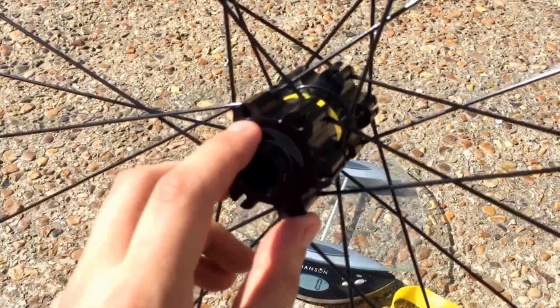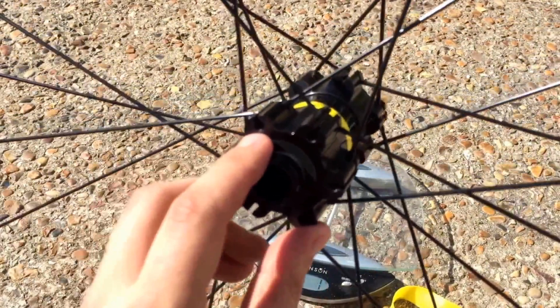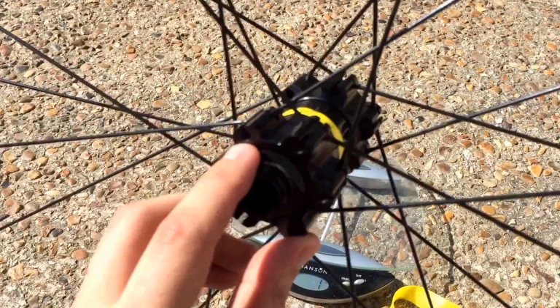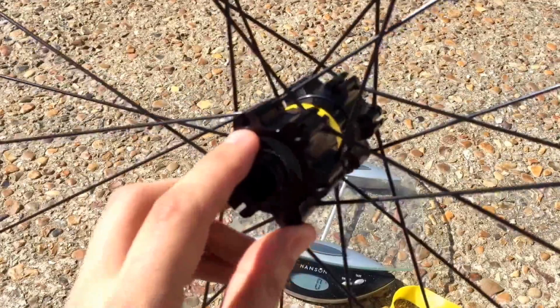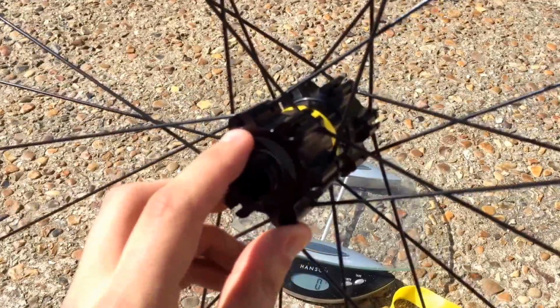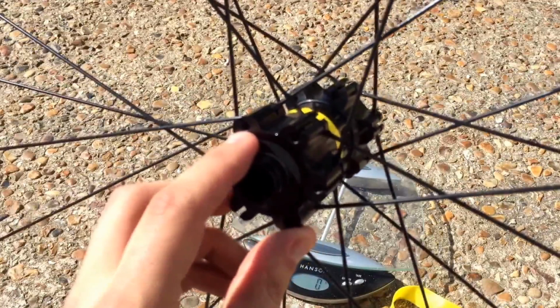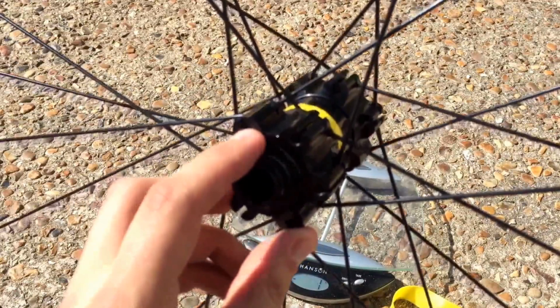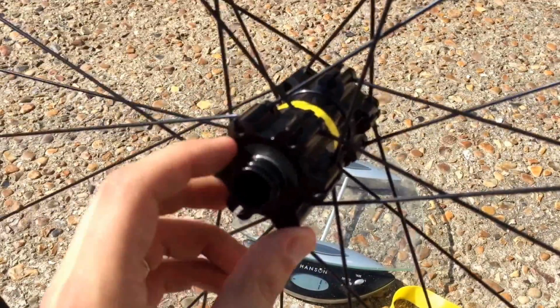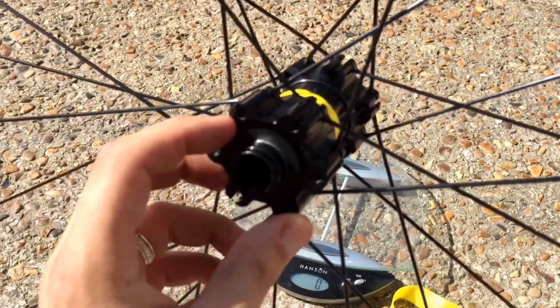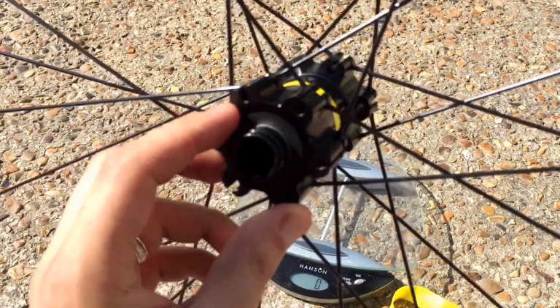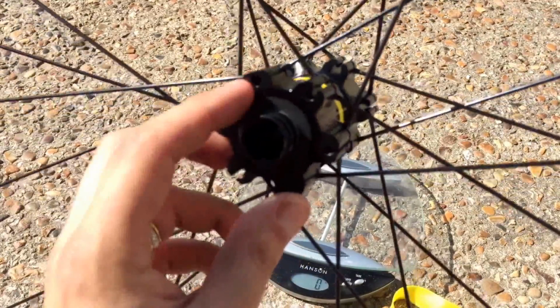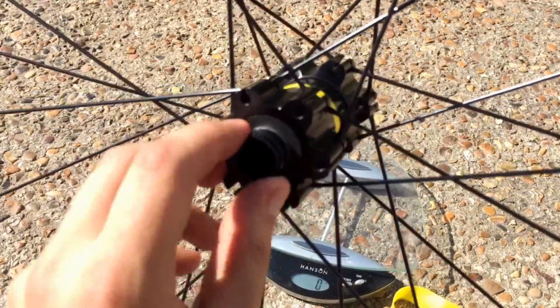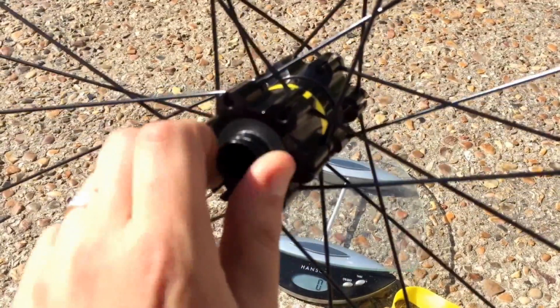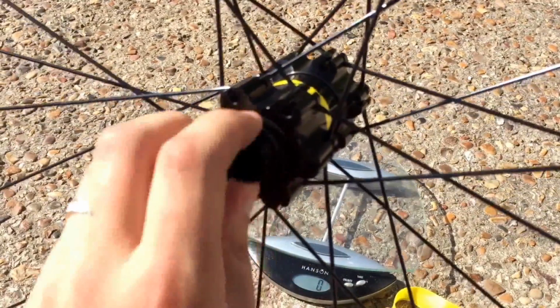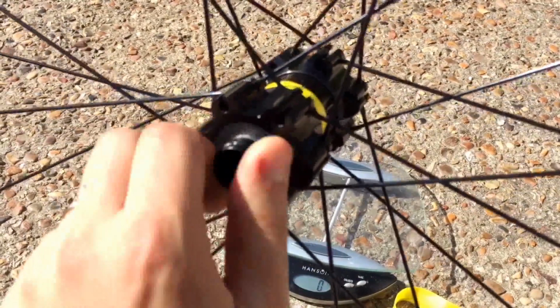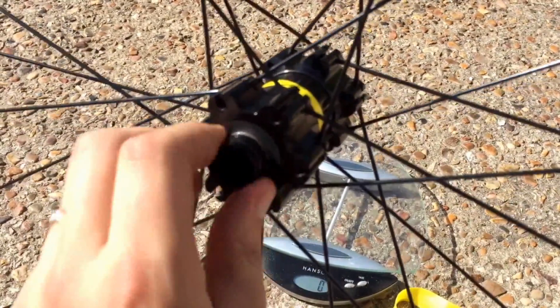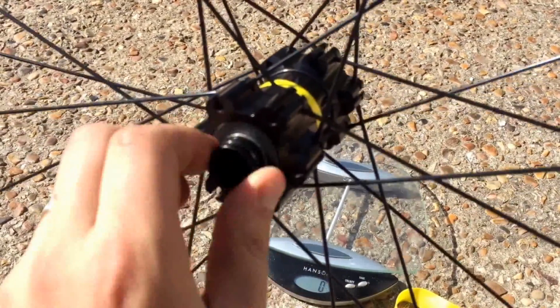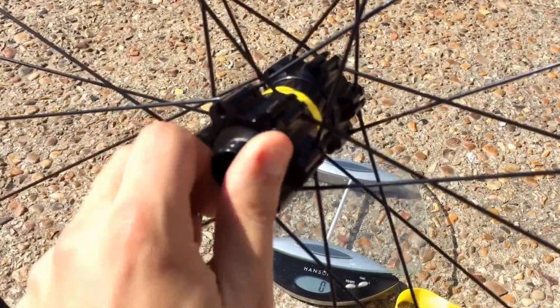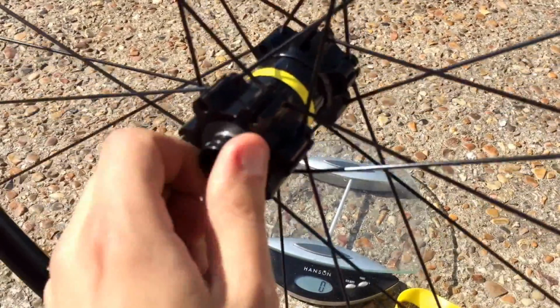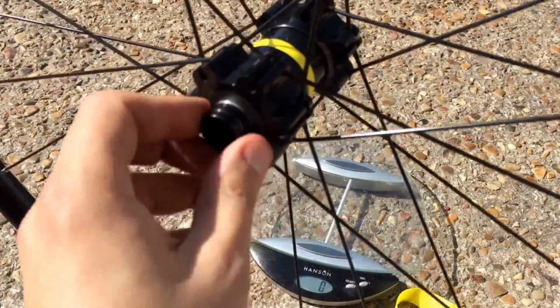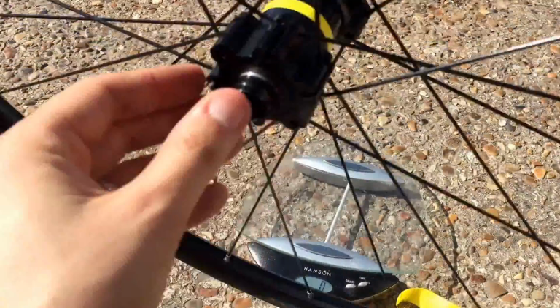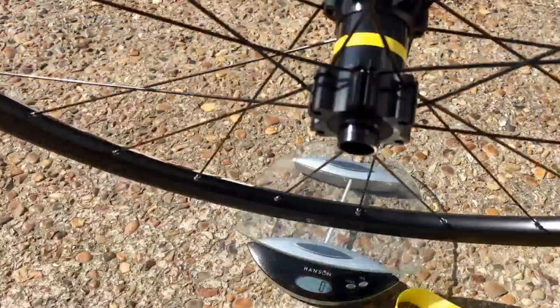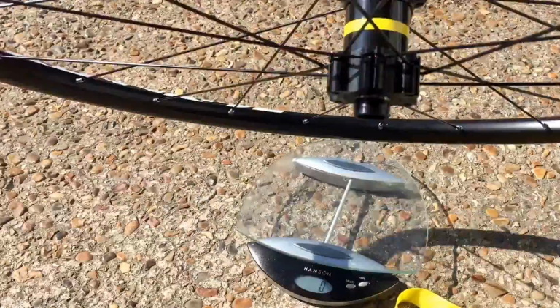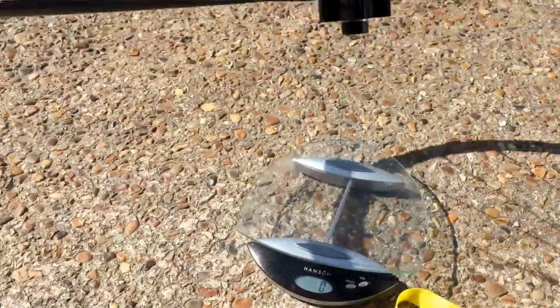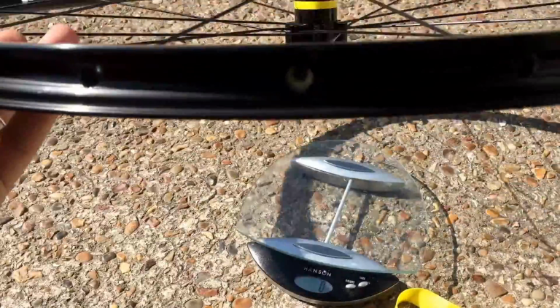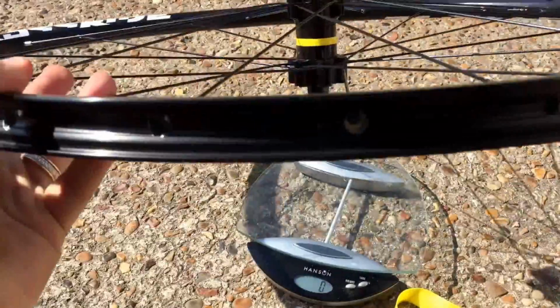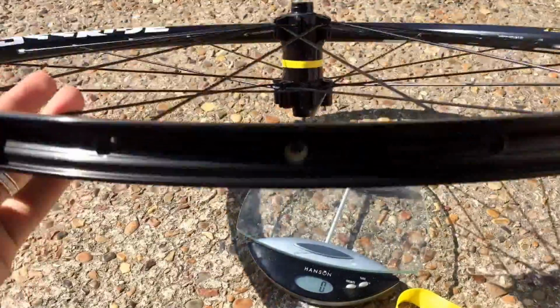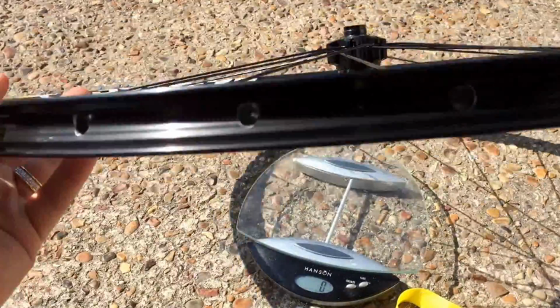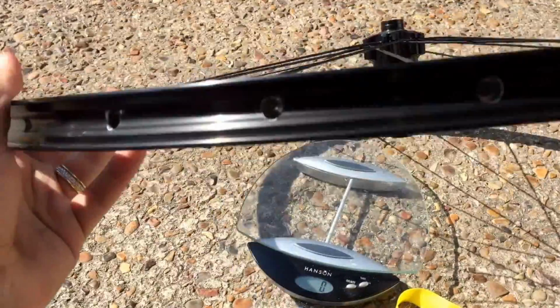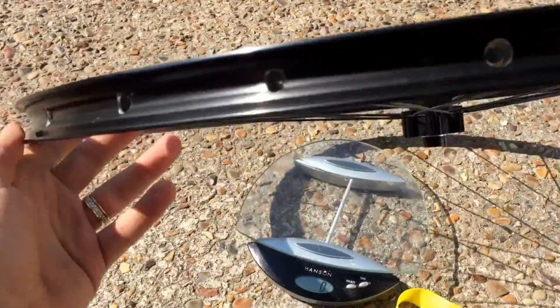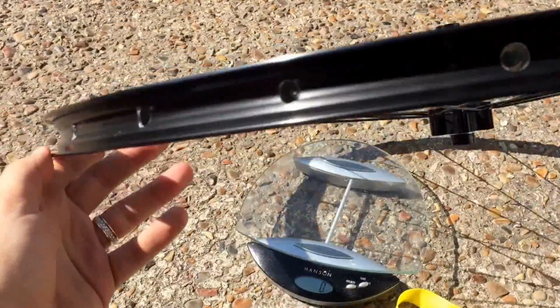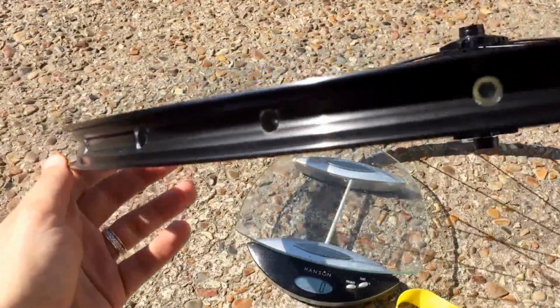You can see in here there's a very slight thread where the disc would screw on. Nice smooth sealed bearings. That's what the rim looks like.